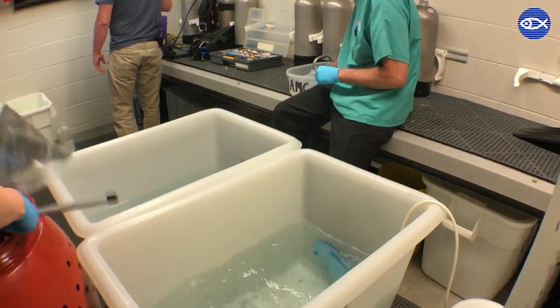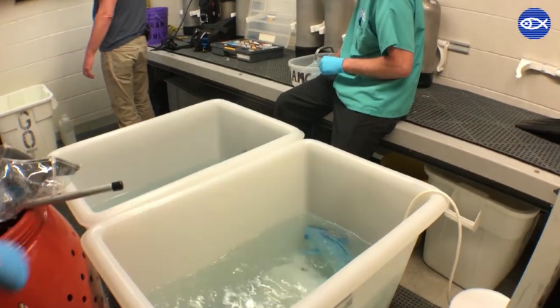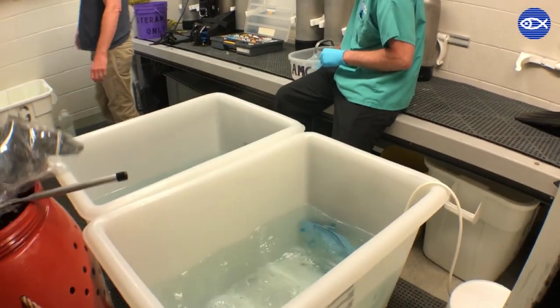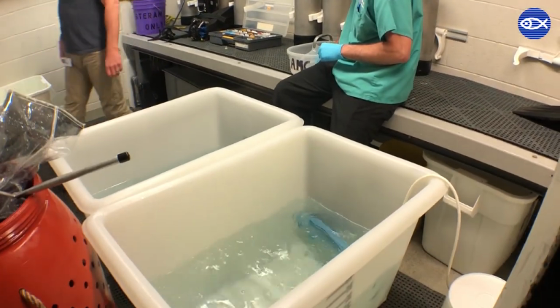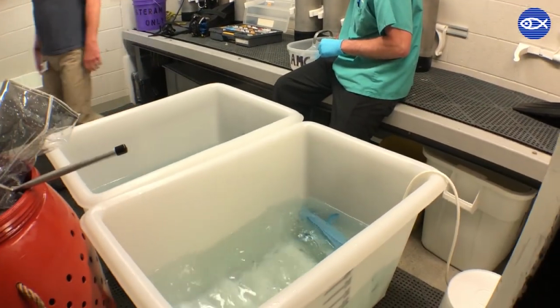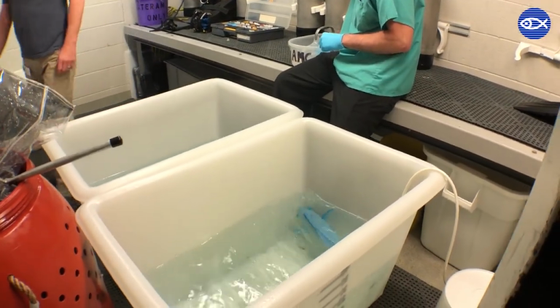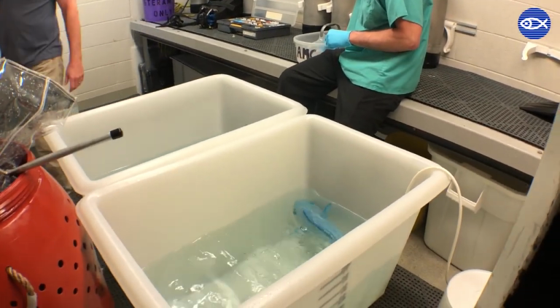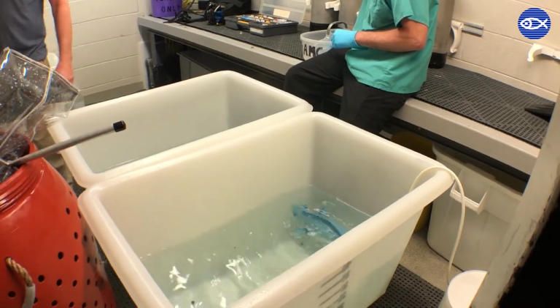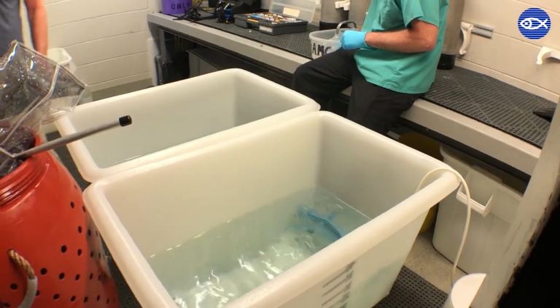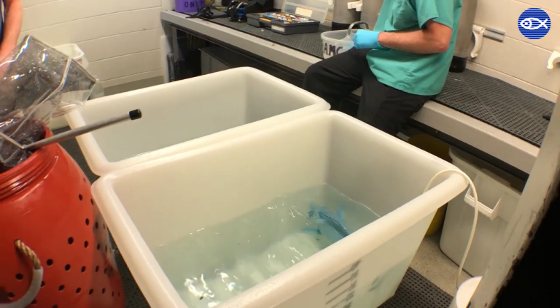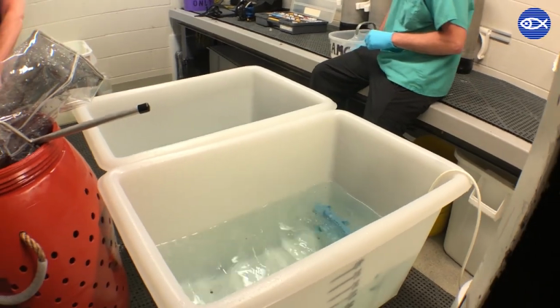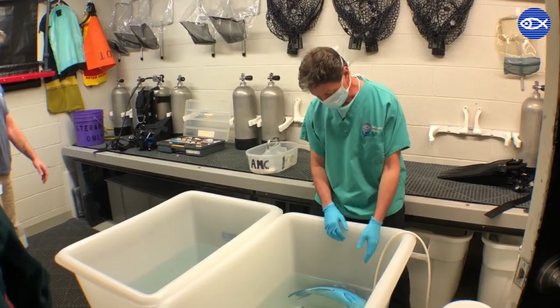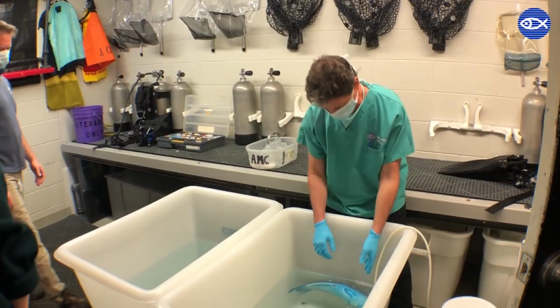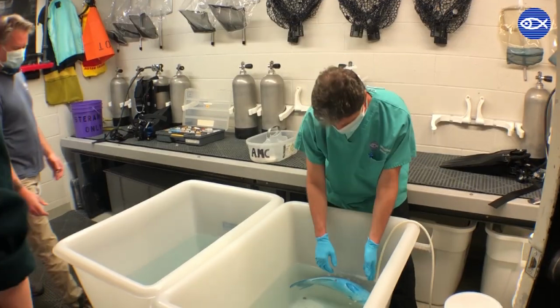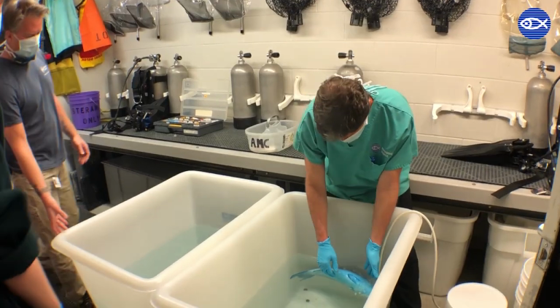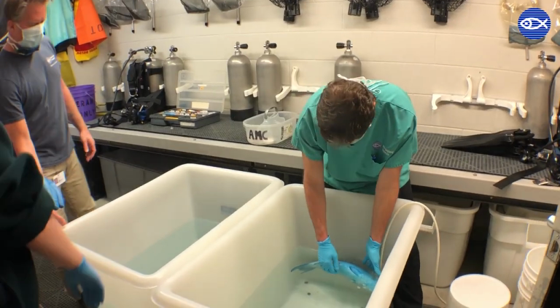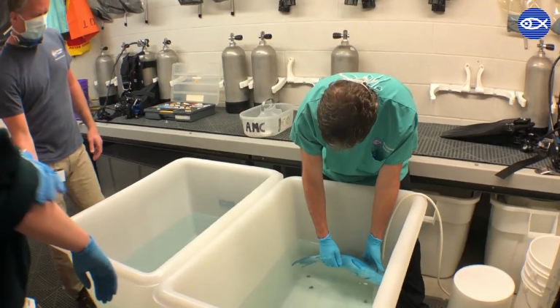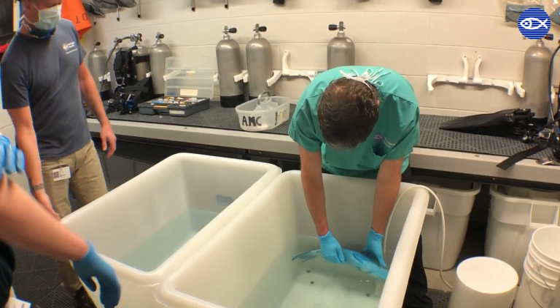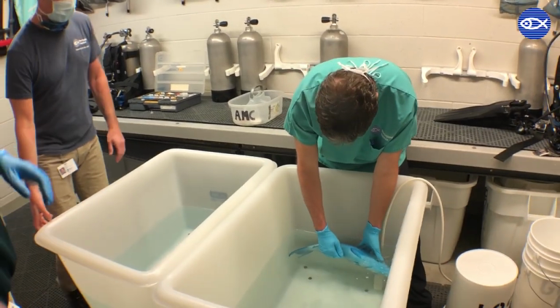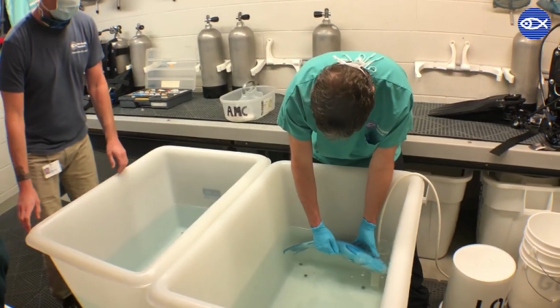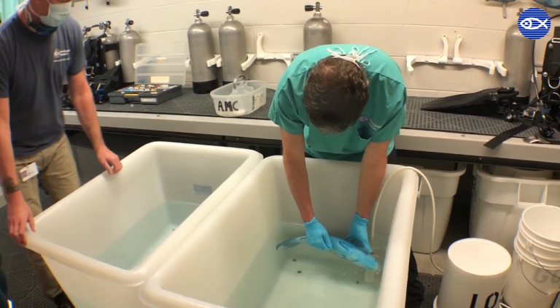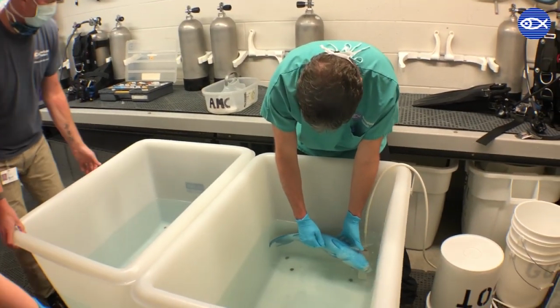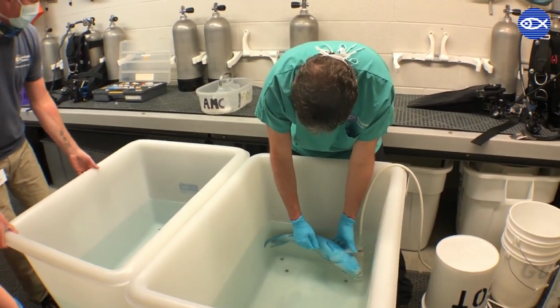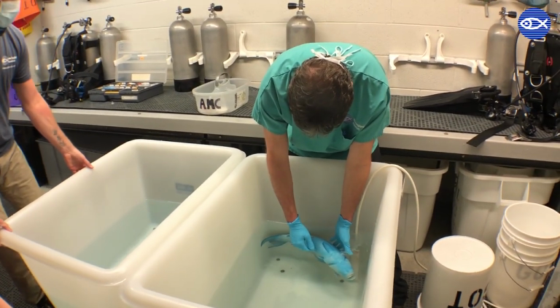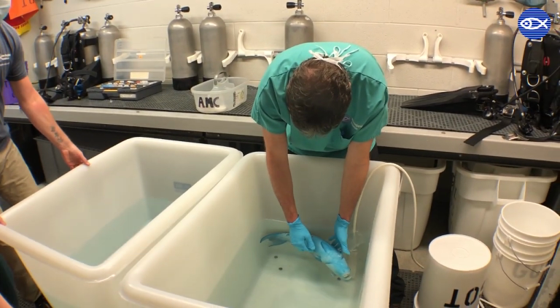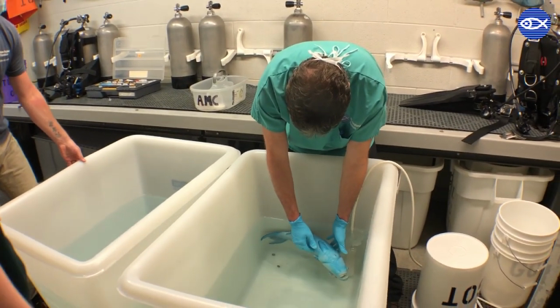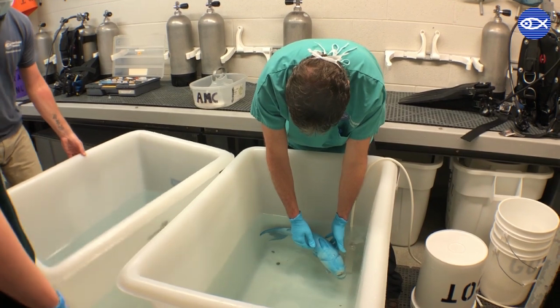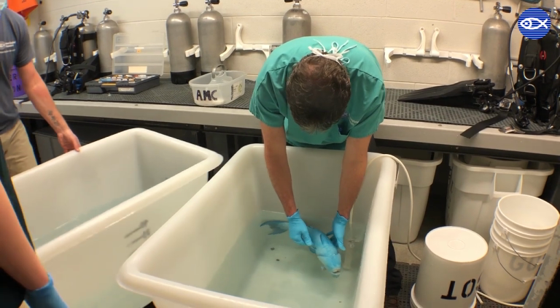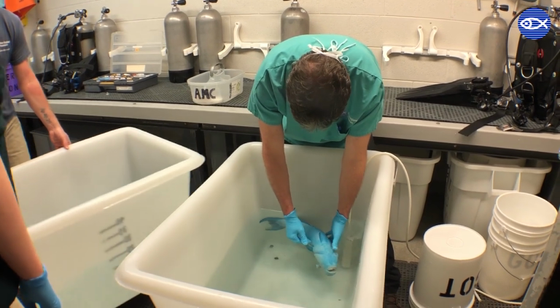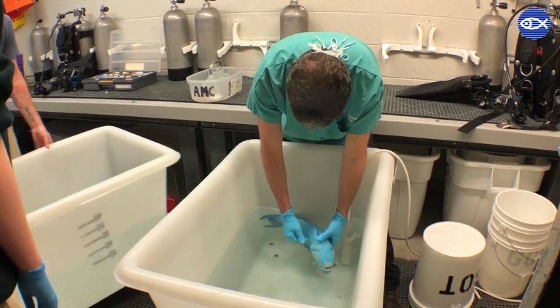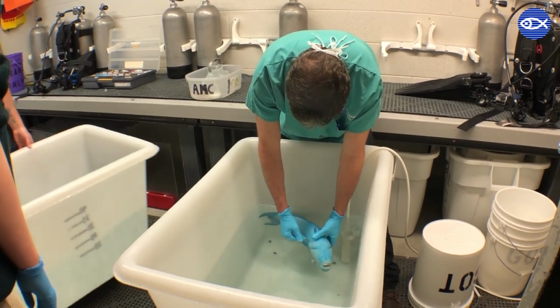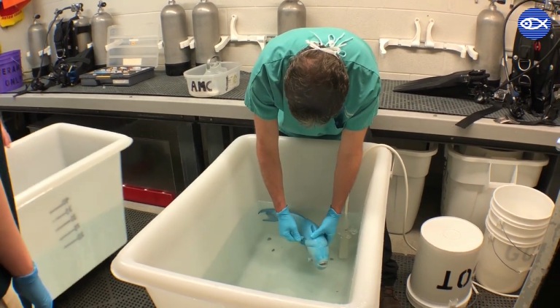Once behind the scenes, the fish is moved into a waiting container of water that has been dosed with a dissolvable anesthesia. And within a few minutes, the blue parrotfish is fast asleep.